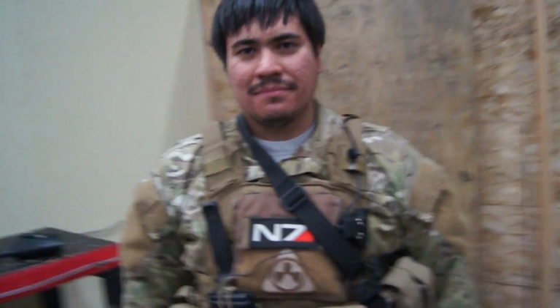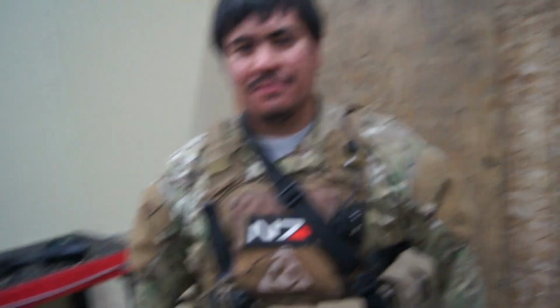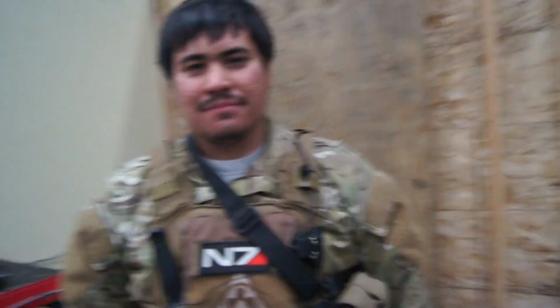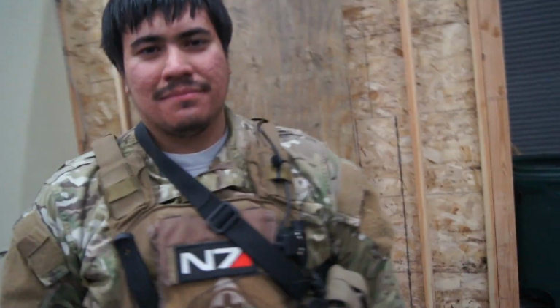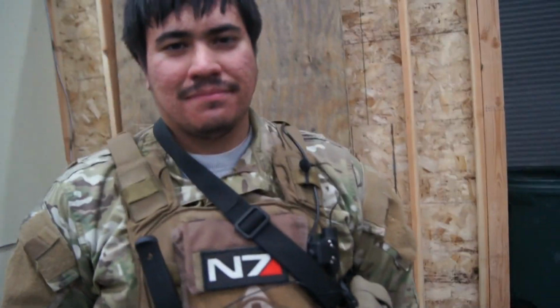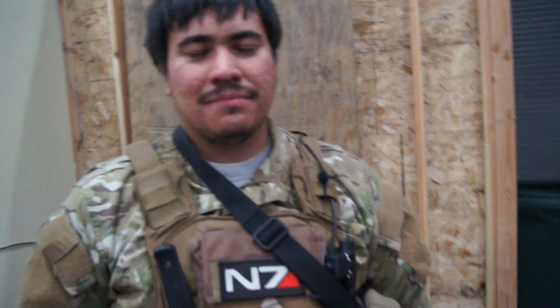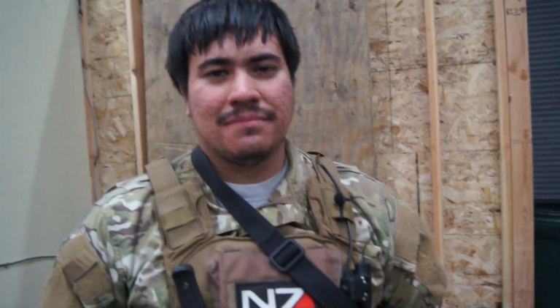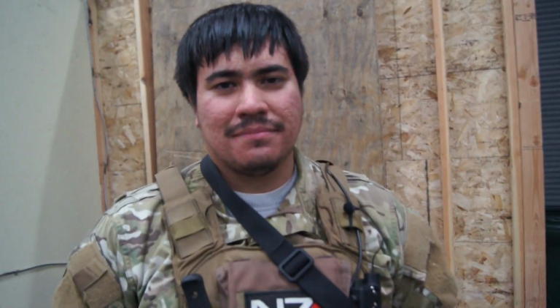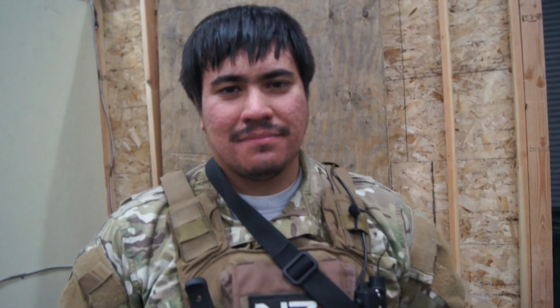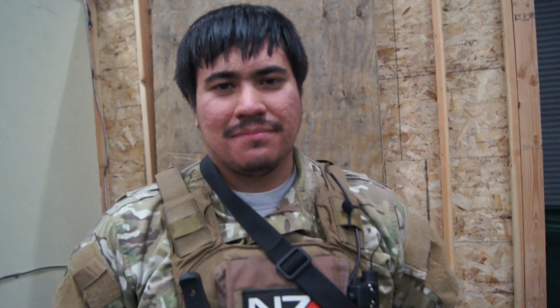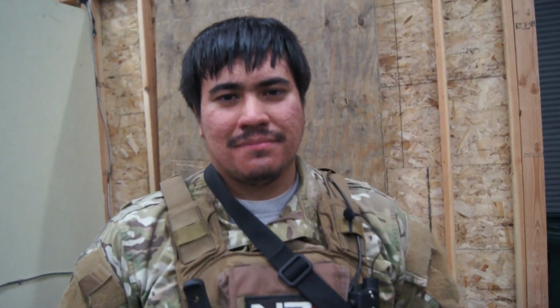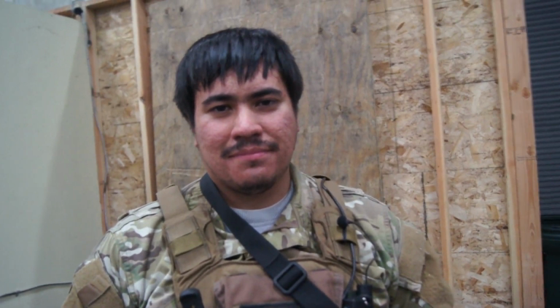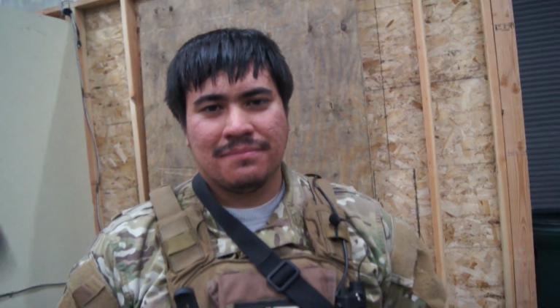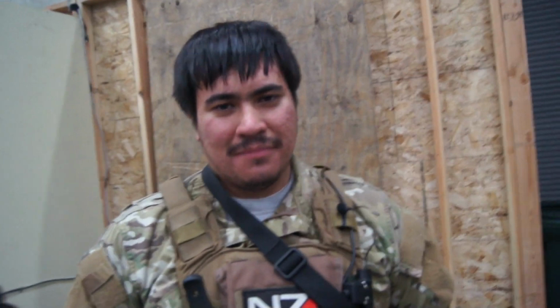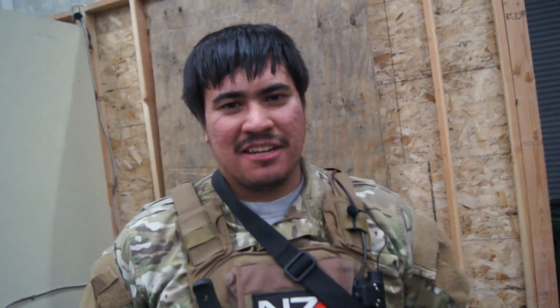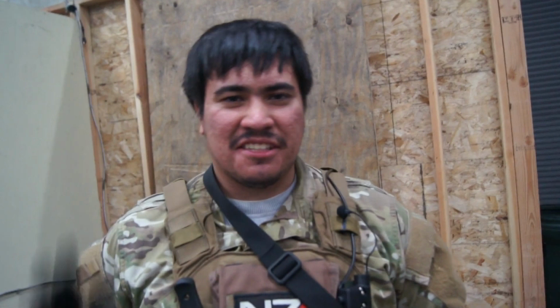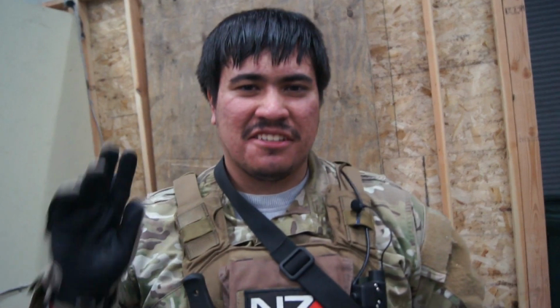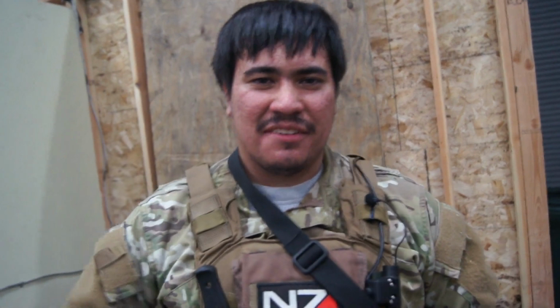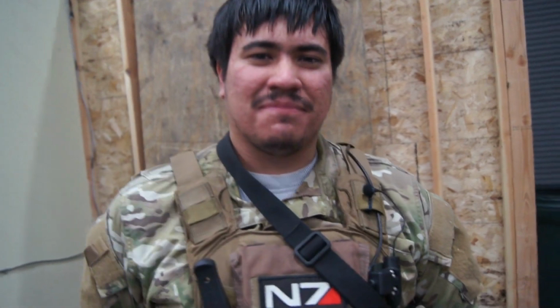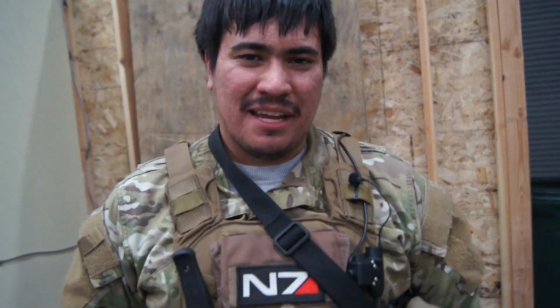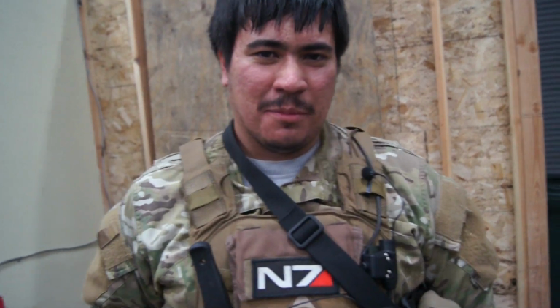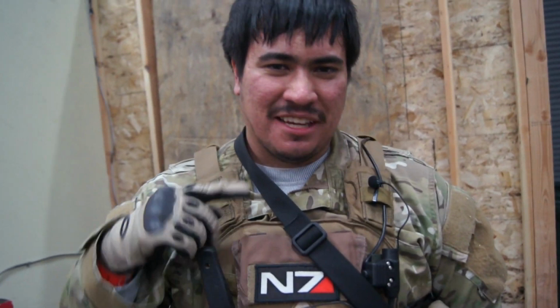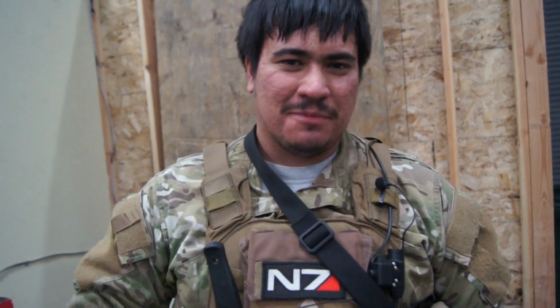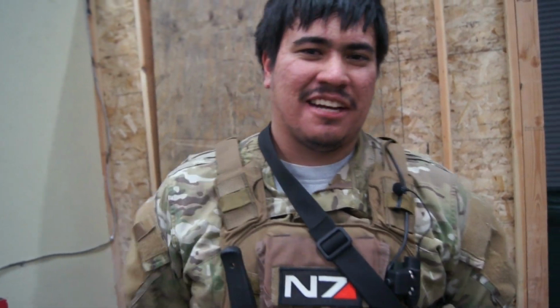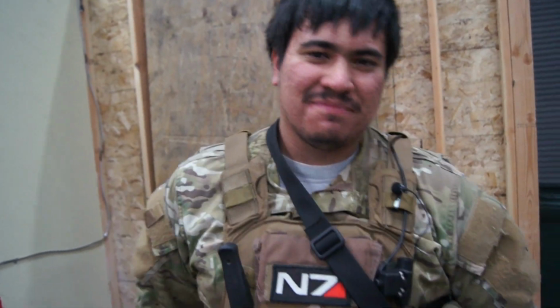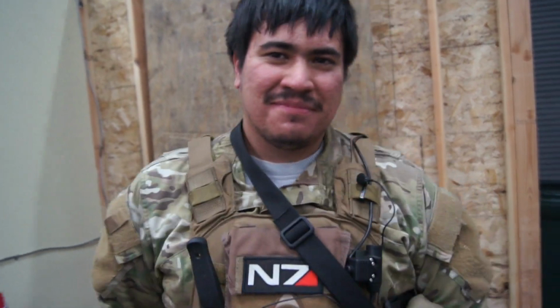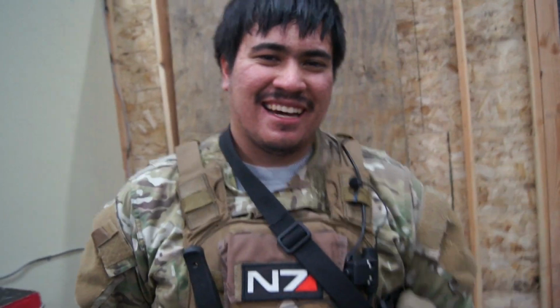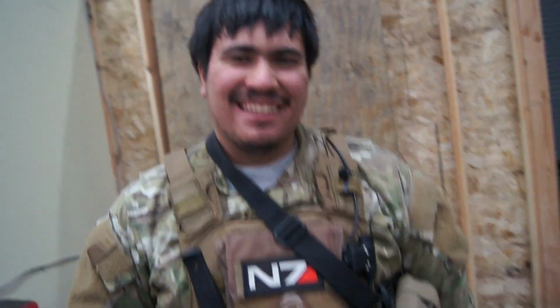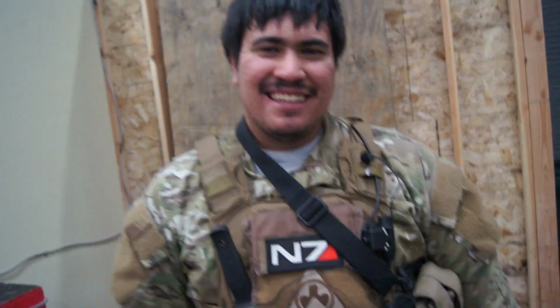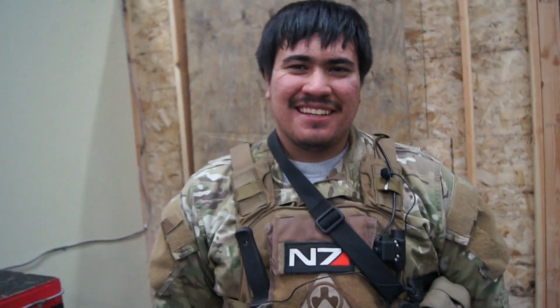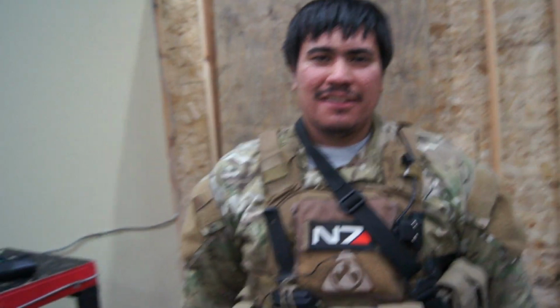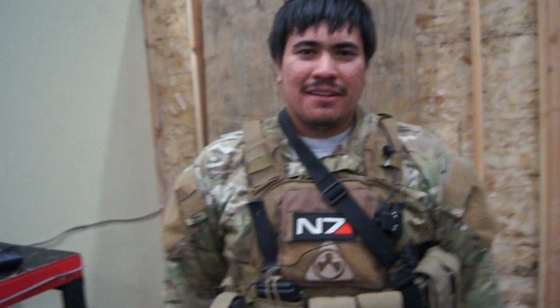Hey guys, this is Spartan117GW here and I'm here with Ender007. You may know me from my YouTube channel. Now tell us about your YouTube channel.